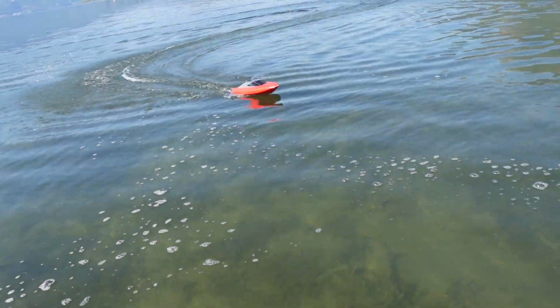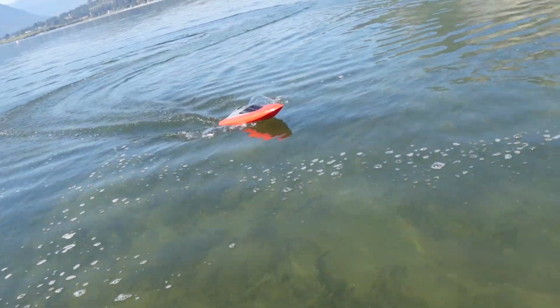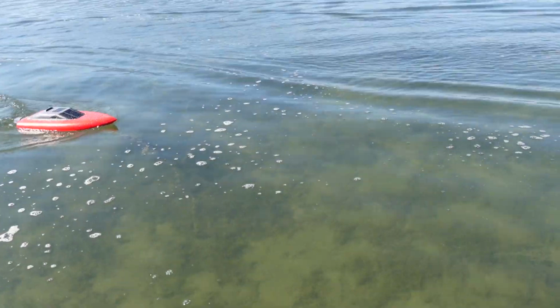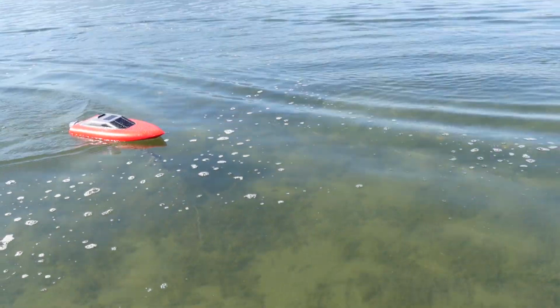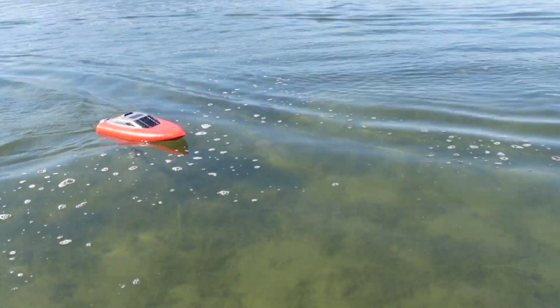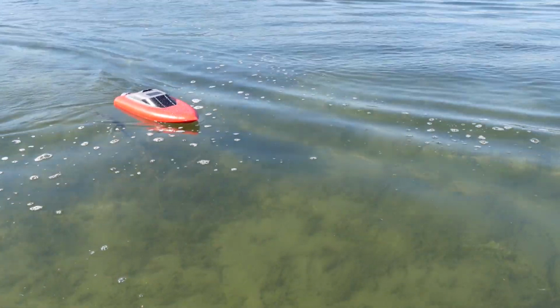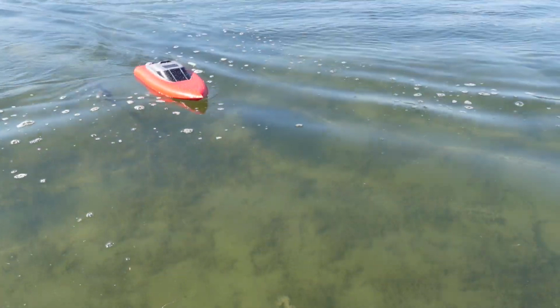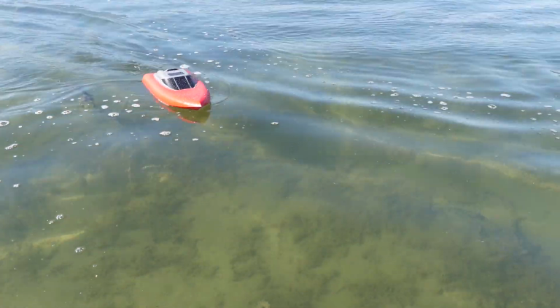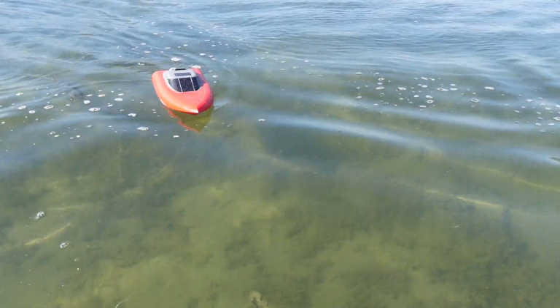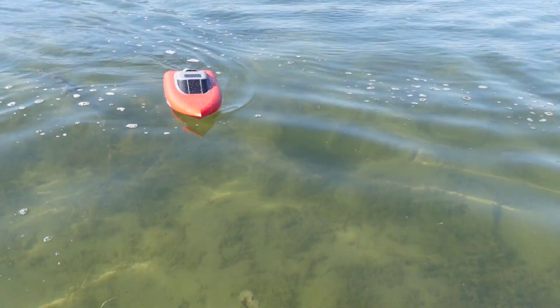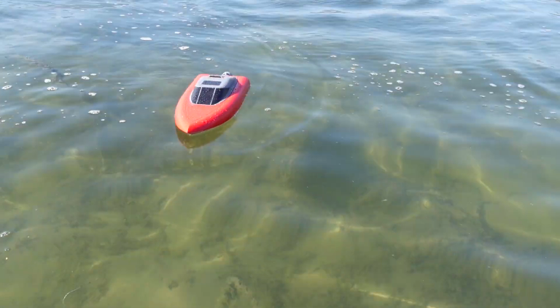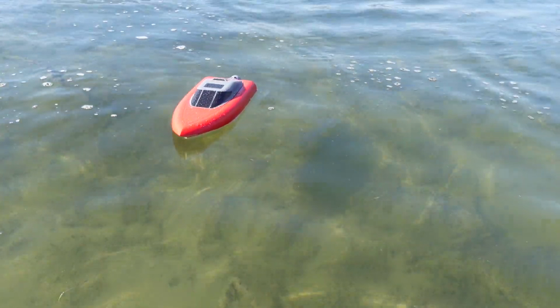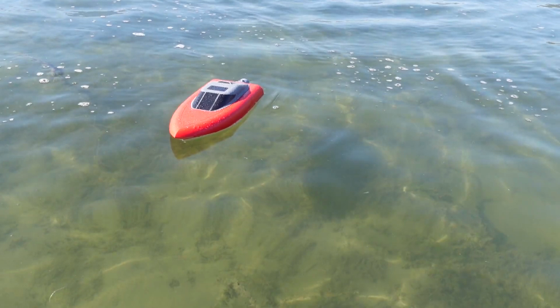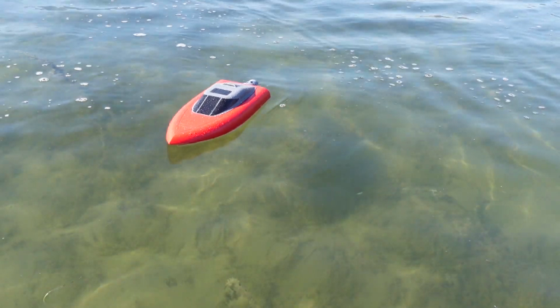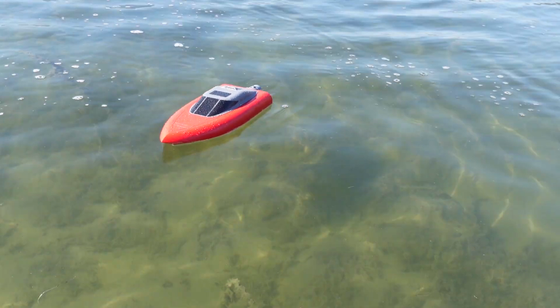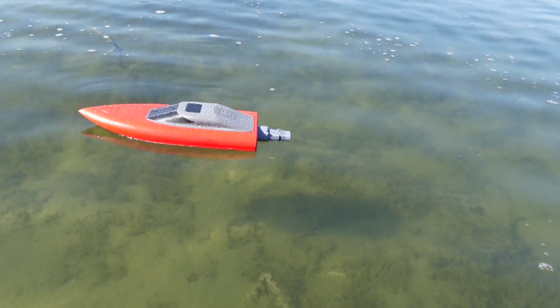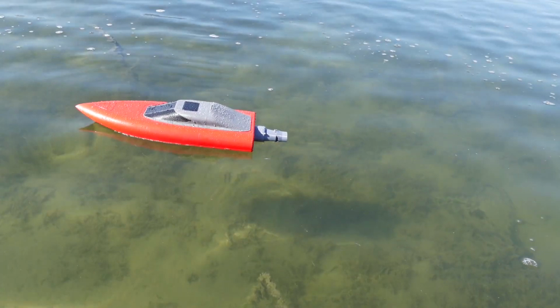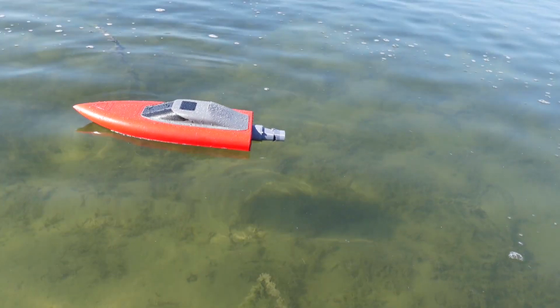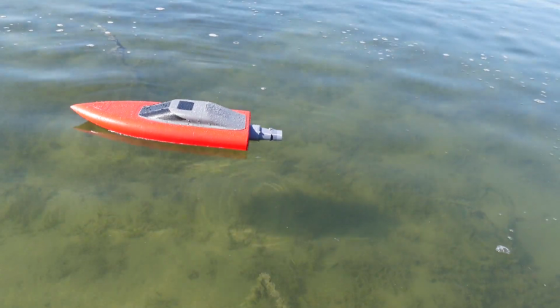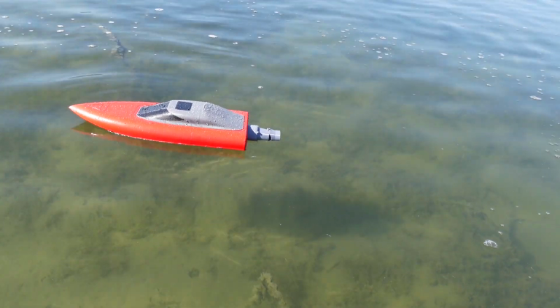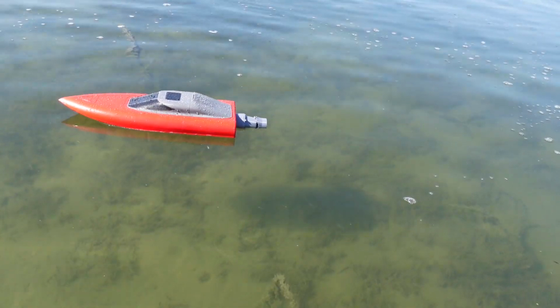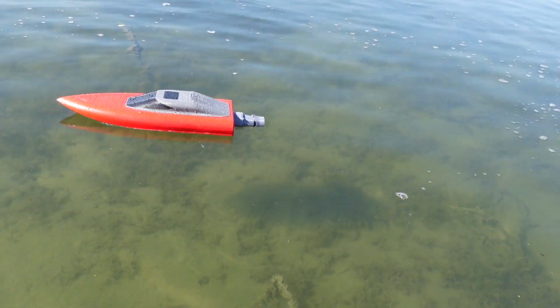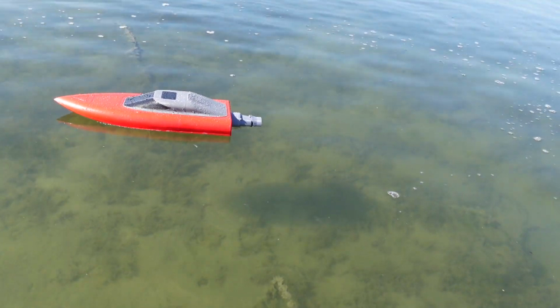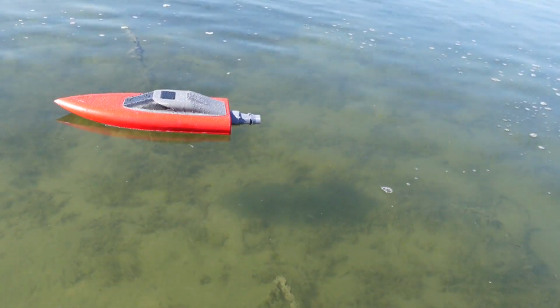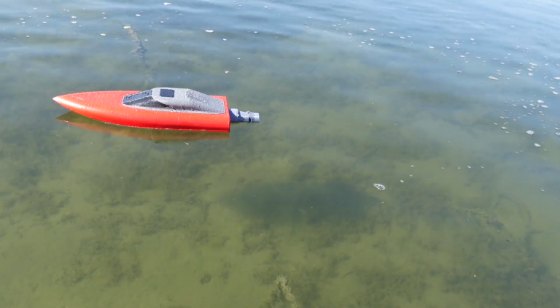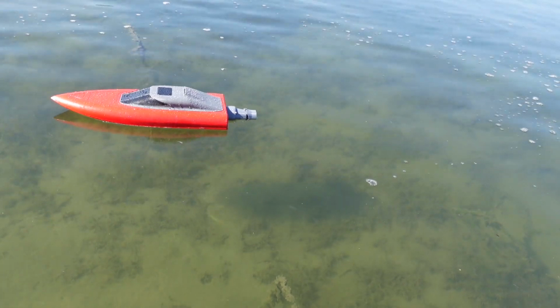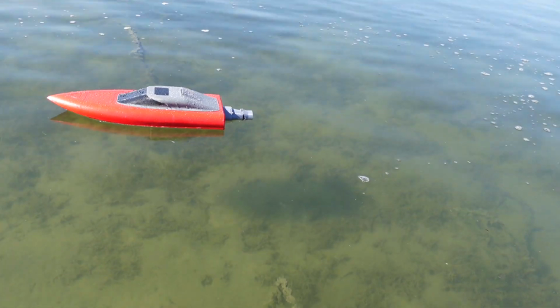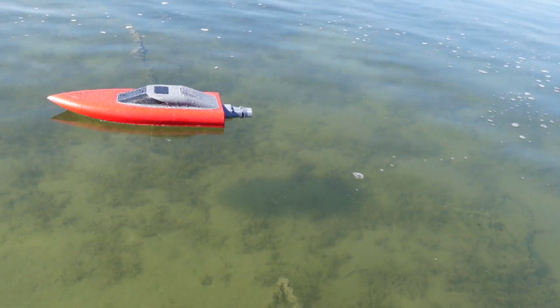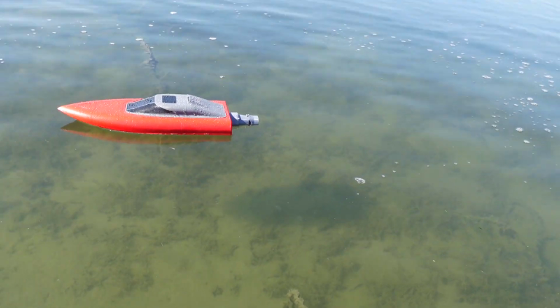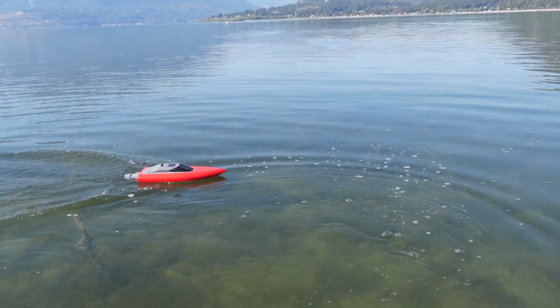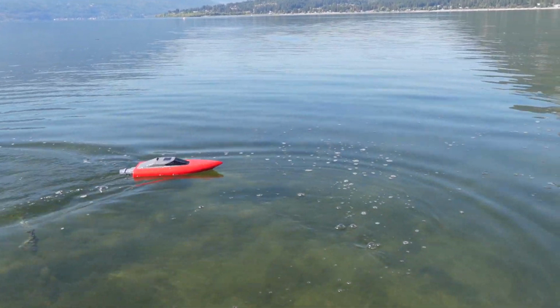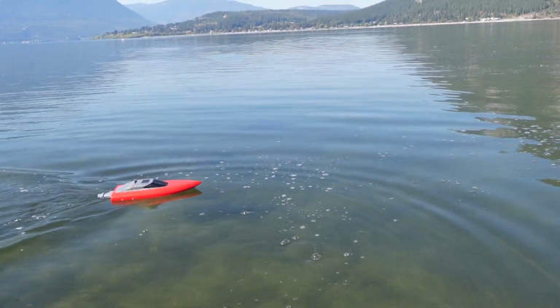So far I'm loving how quickly this thing turns and loving the motor — it seems to be doing really well. It's really, really good, super fun to drive. I'm going to give it a run a little further and then open it up to see how much water we get inside and see how fast we can get it going.